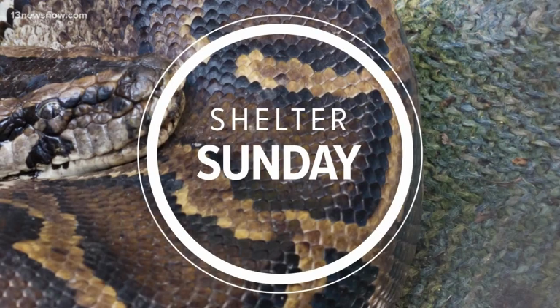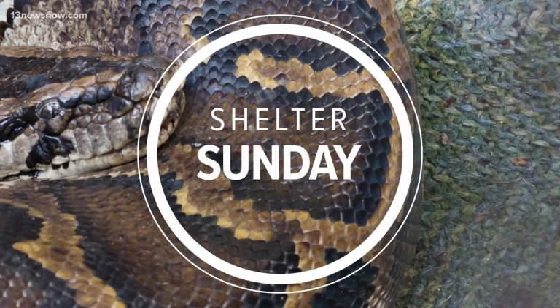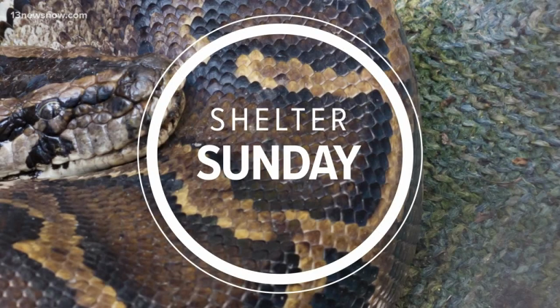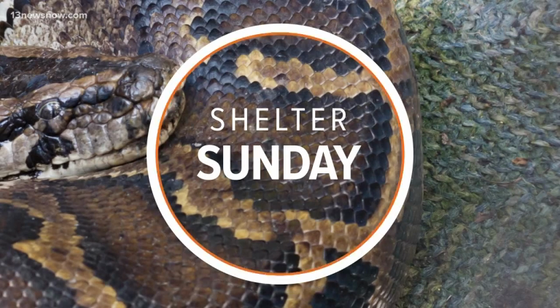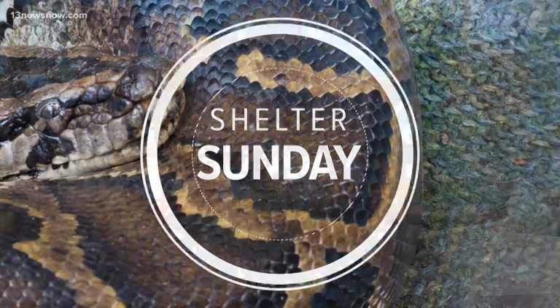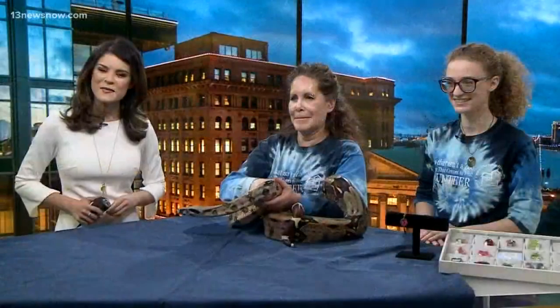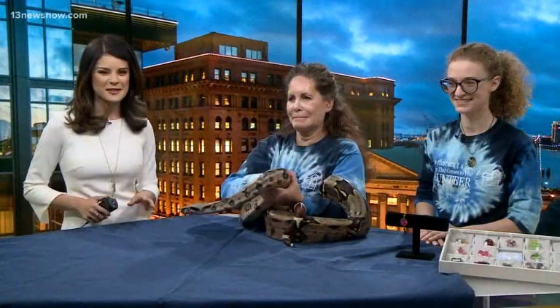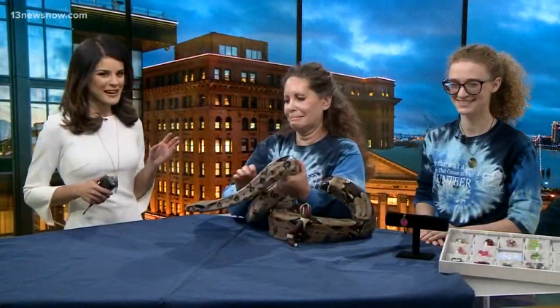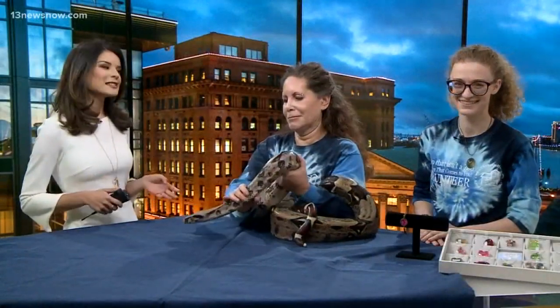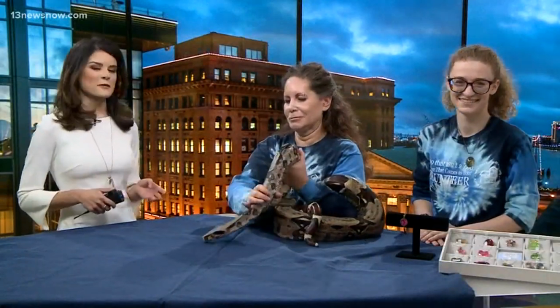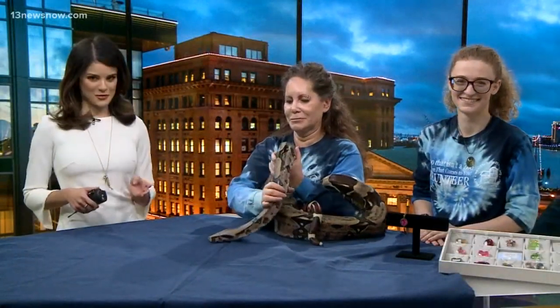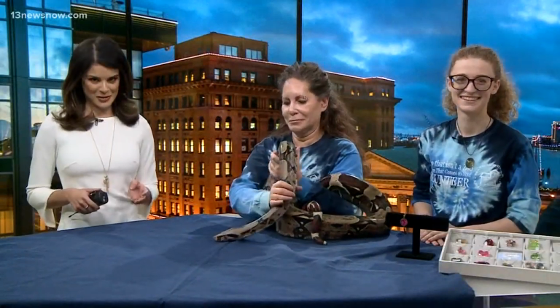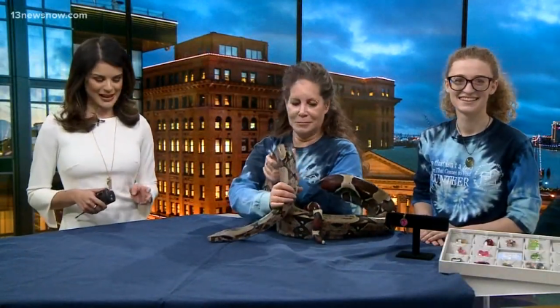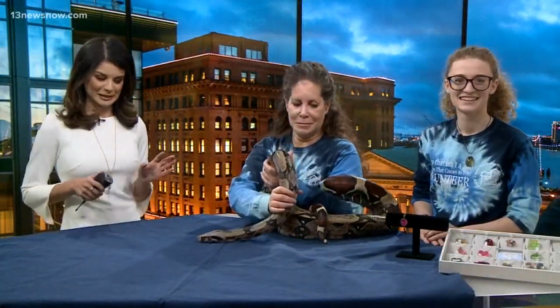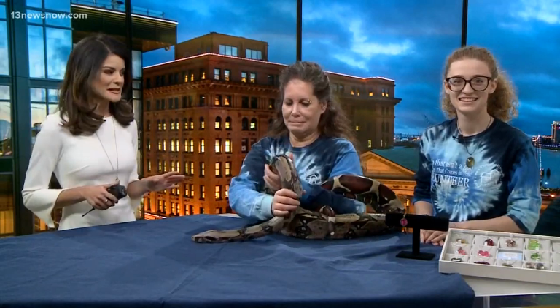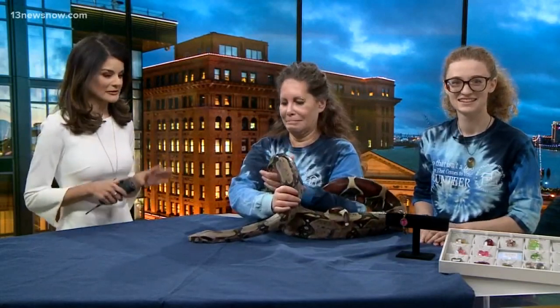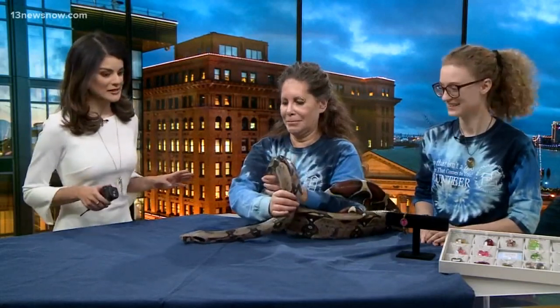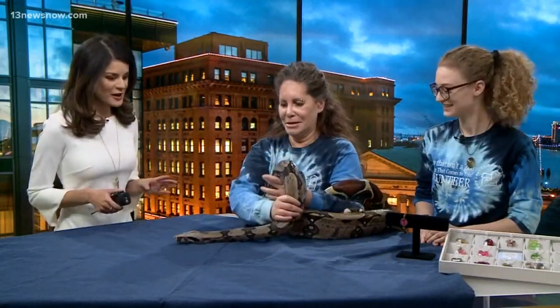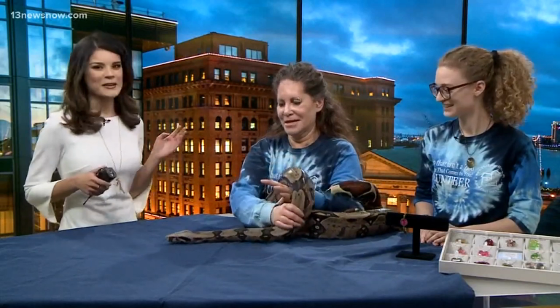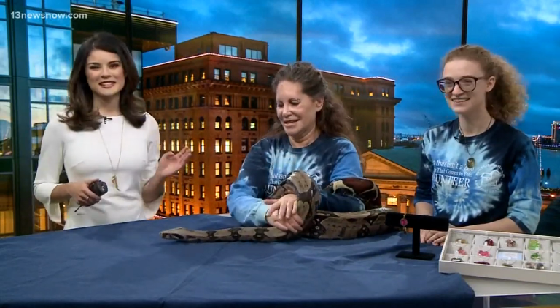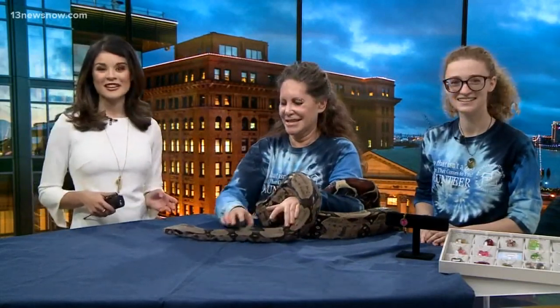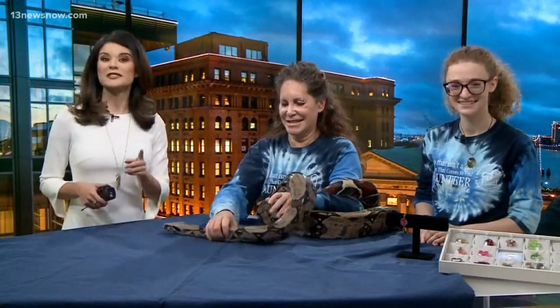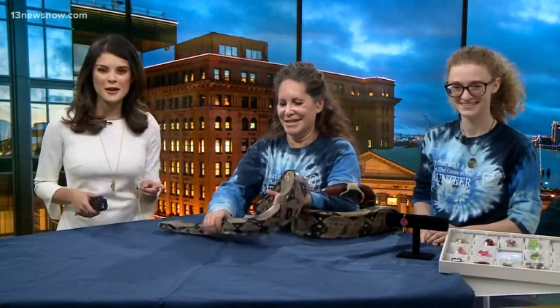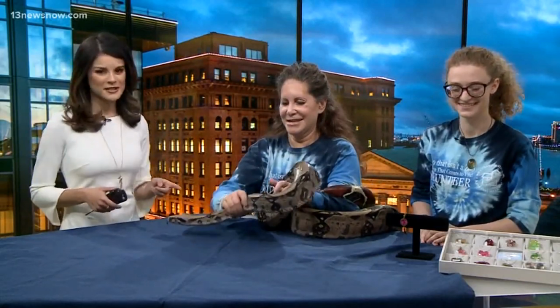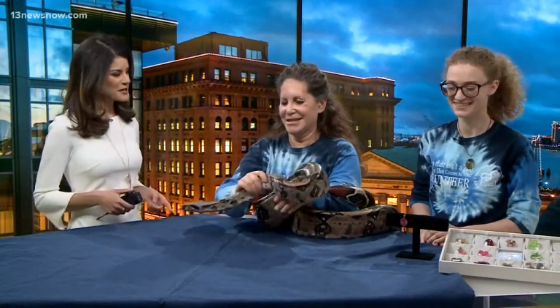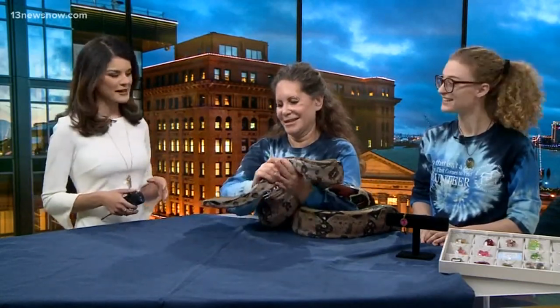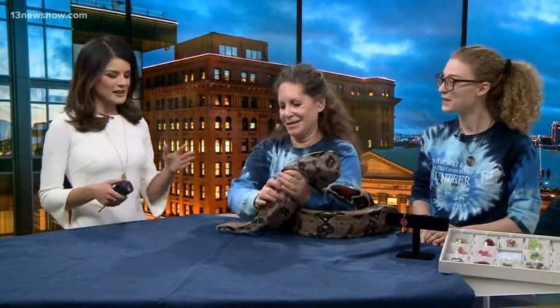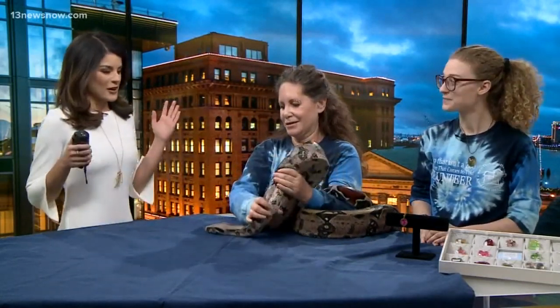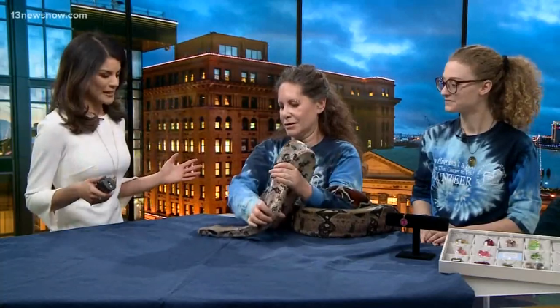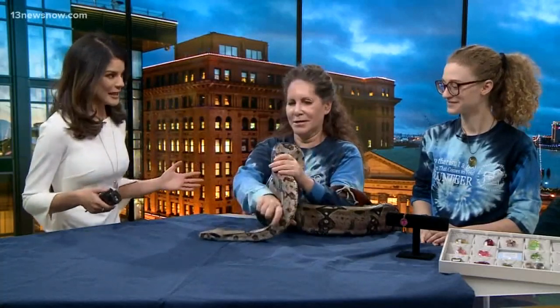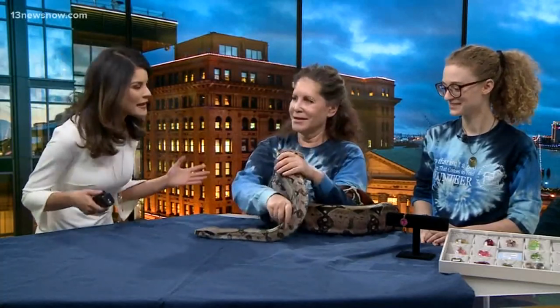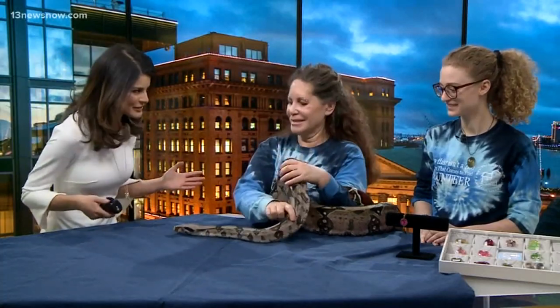Sunday here on Daybreak. As you can see, we have something a little different for you this morning — okay, maybe very different. We're here with Scarlett. She's not up for adoption, but oh my goodness, how big is she?